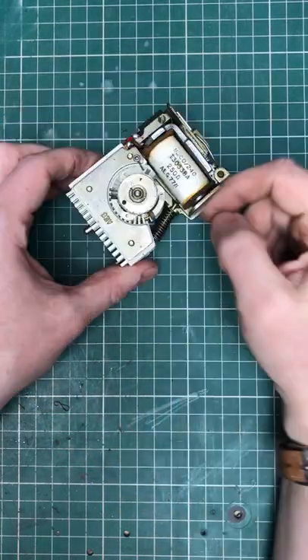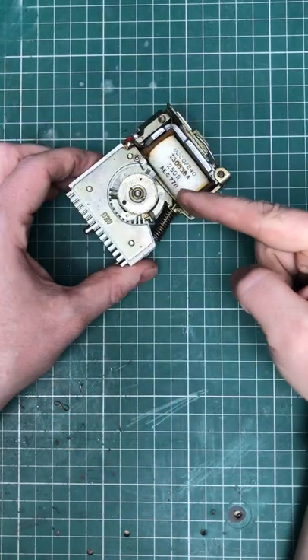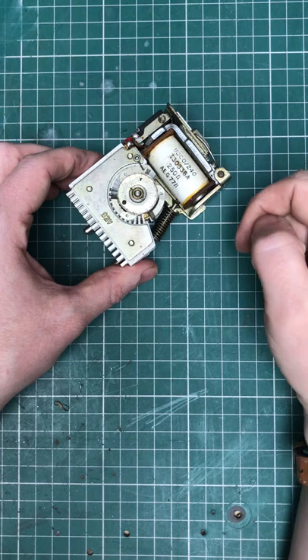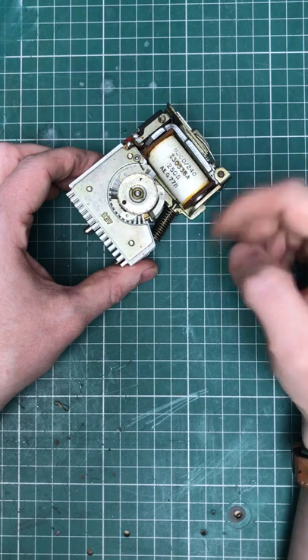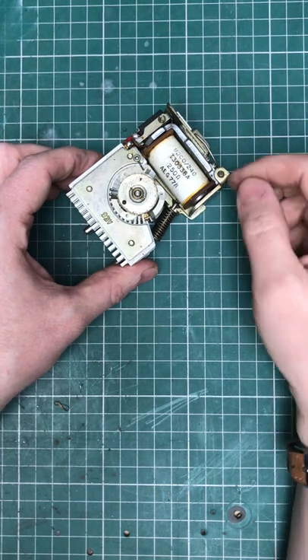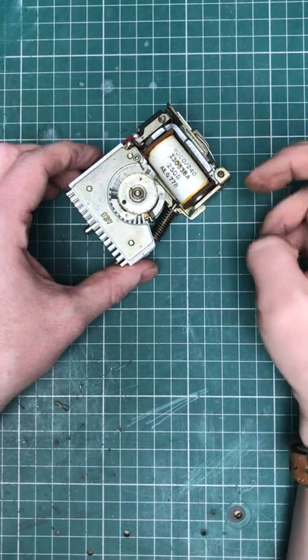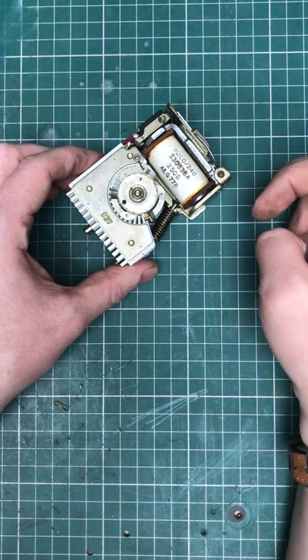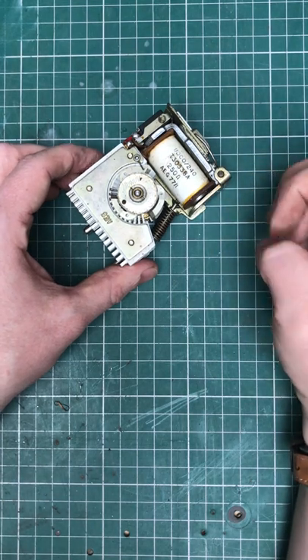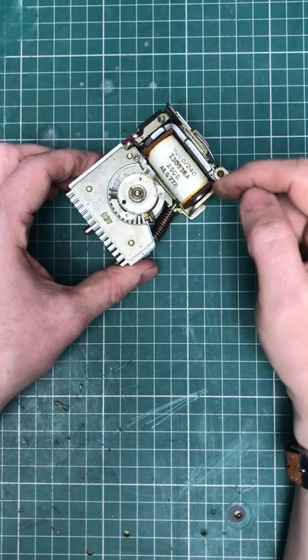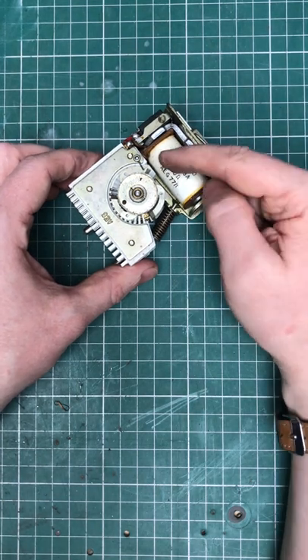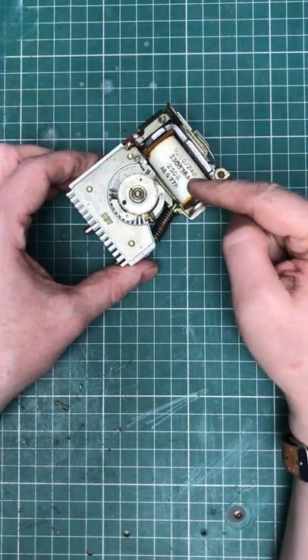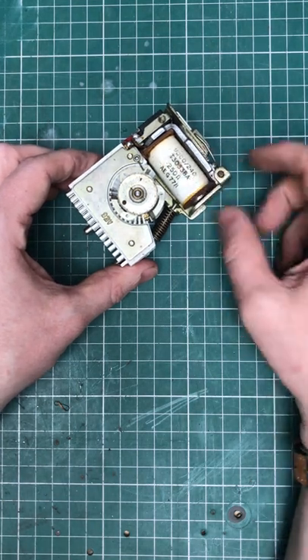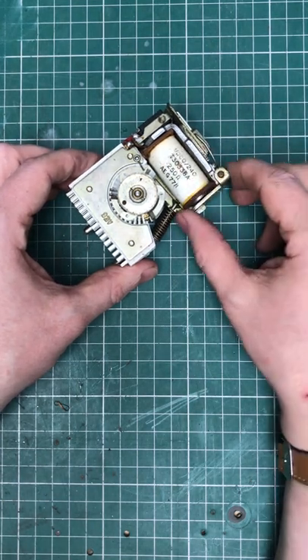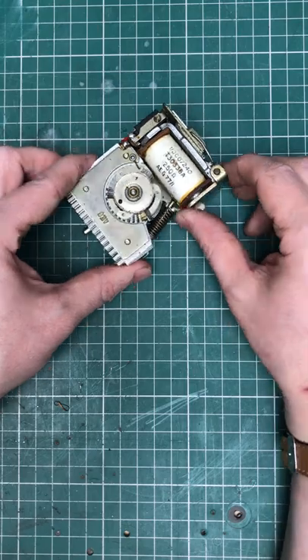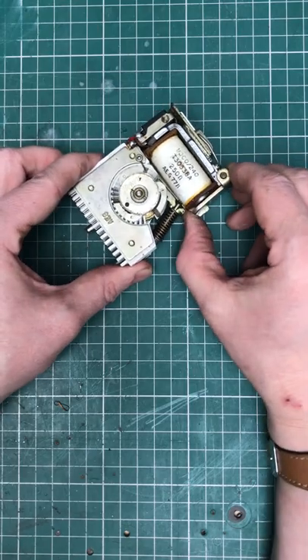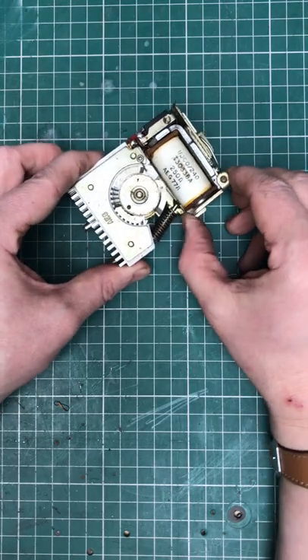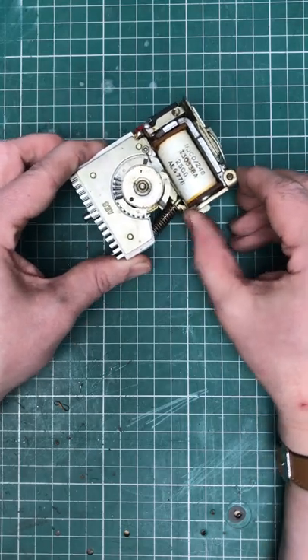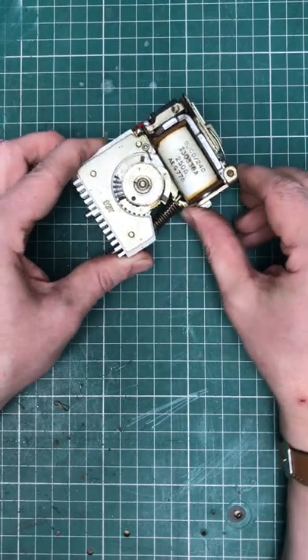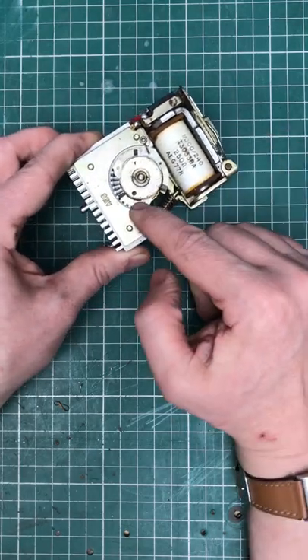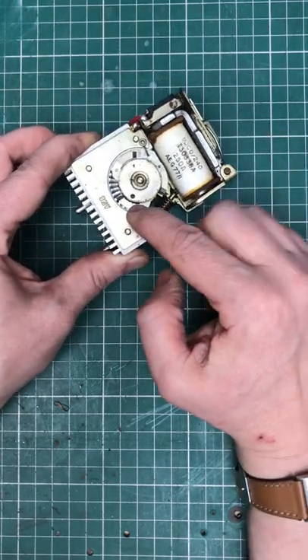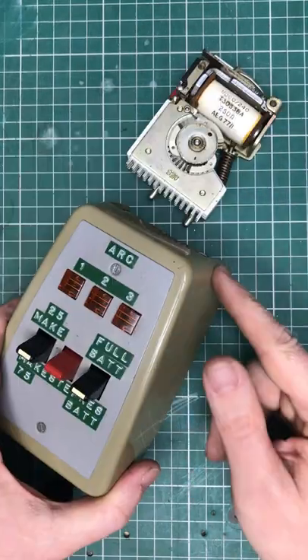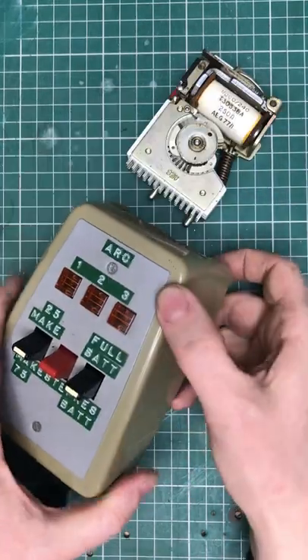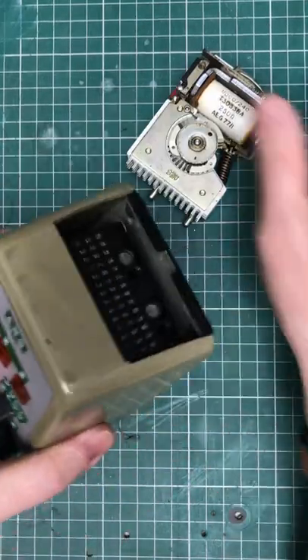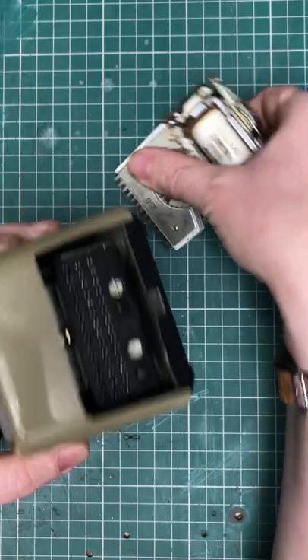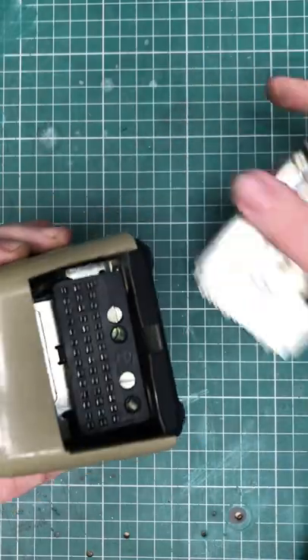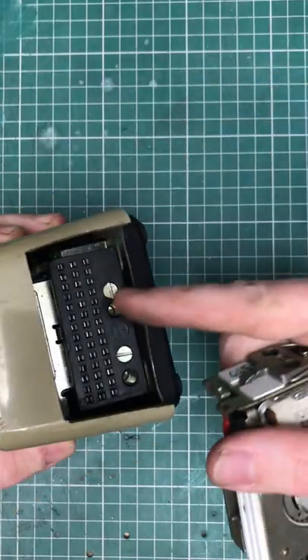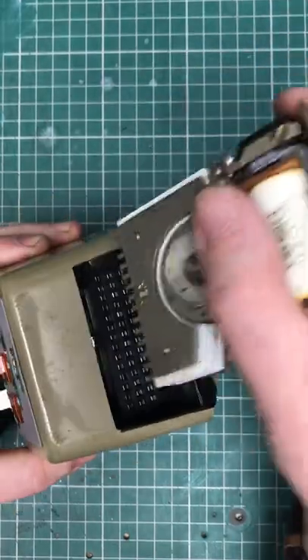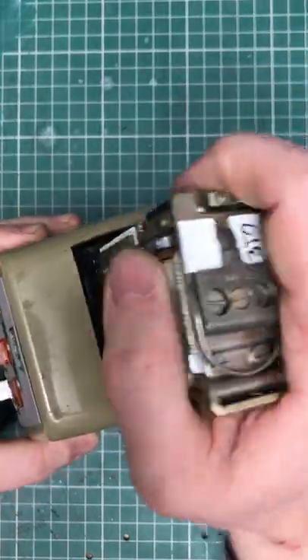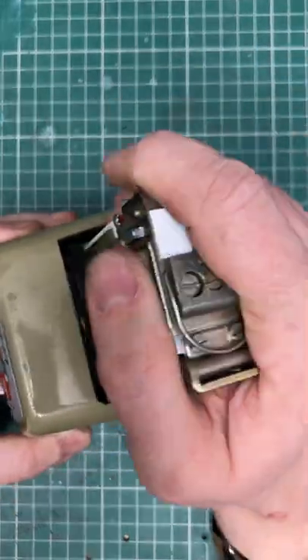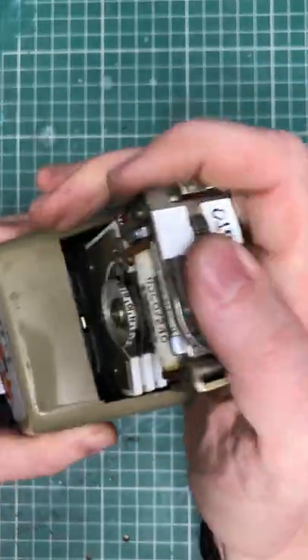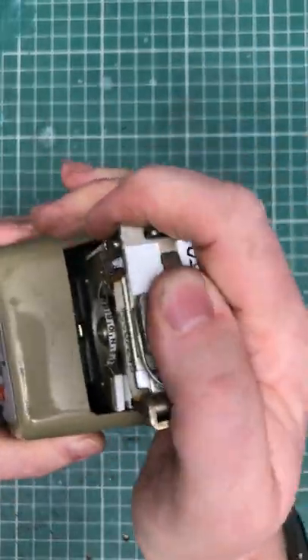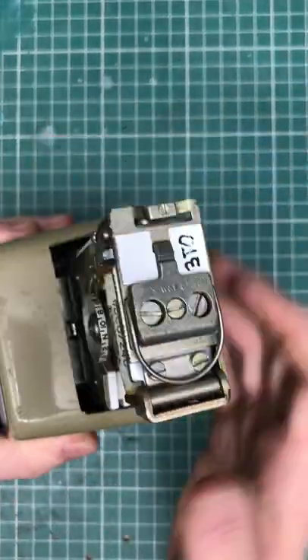This type 4 uniselector has everything the larger uniselector had, just in miniature. We have an electromagnet that operates an armature that steps a set of contacts around a bank. This is a tester for type 4 uniselectors; it has a socket on the back that we can plug the uniselector into.